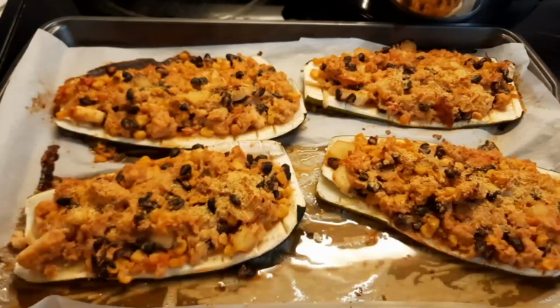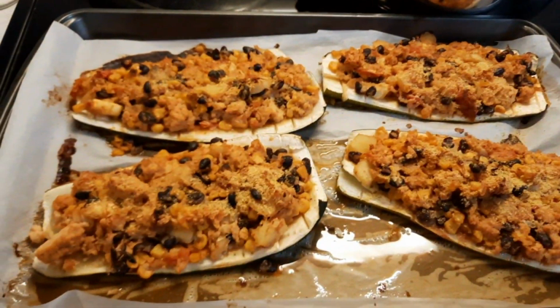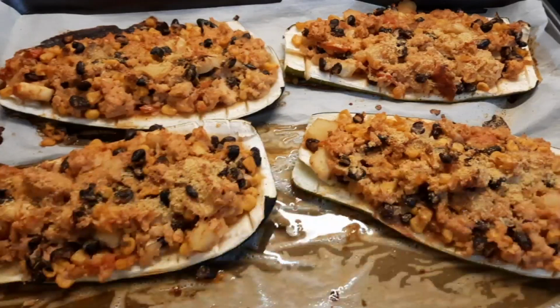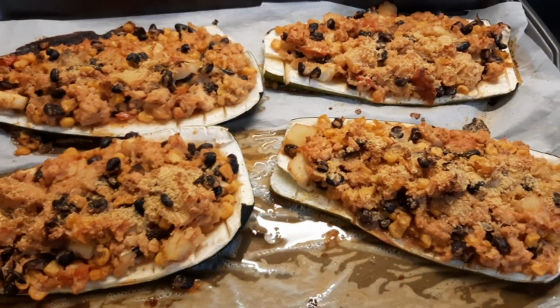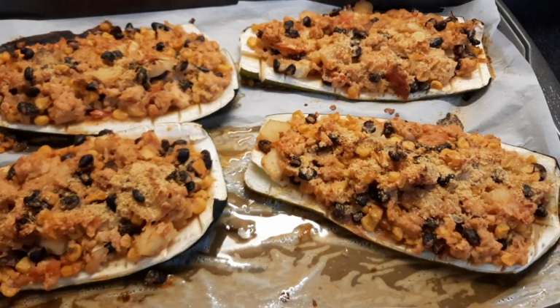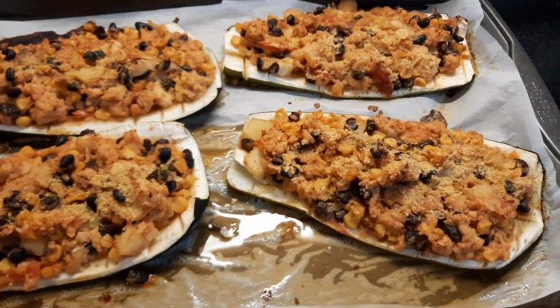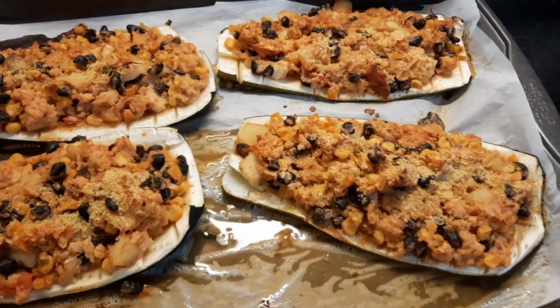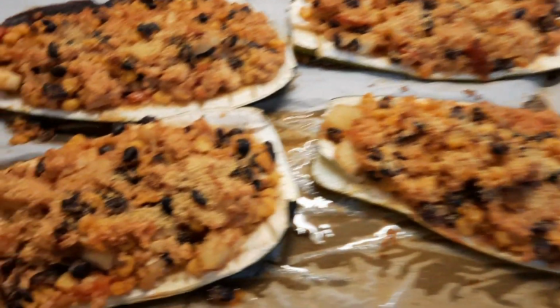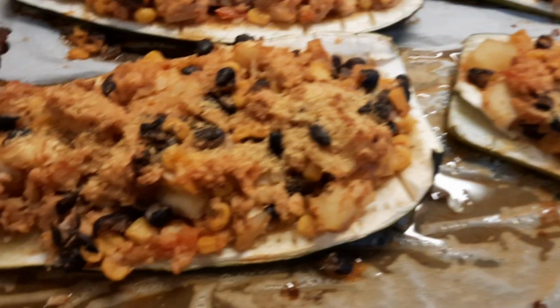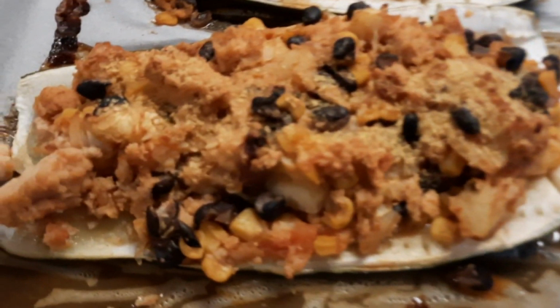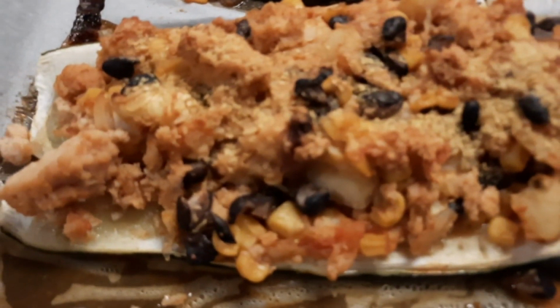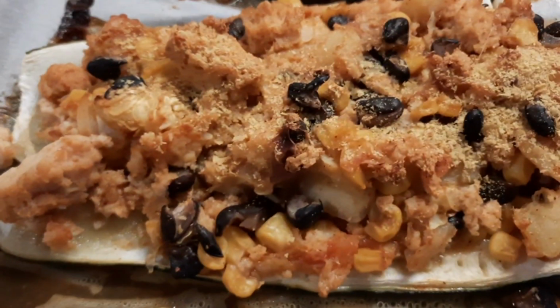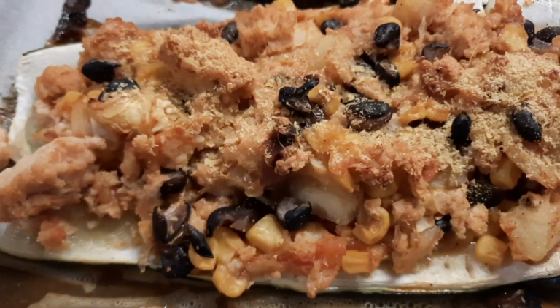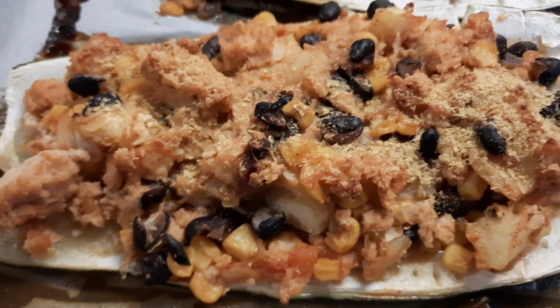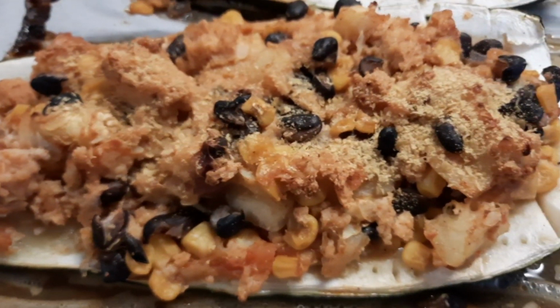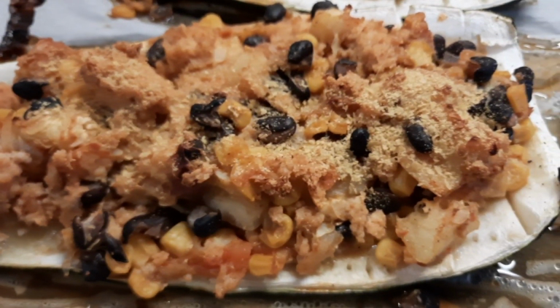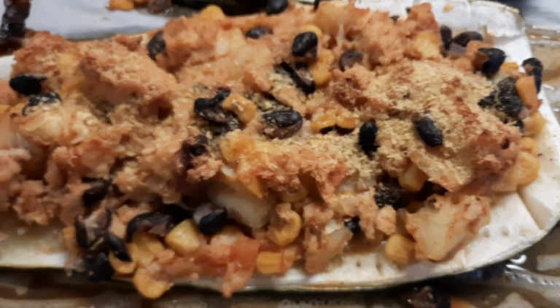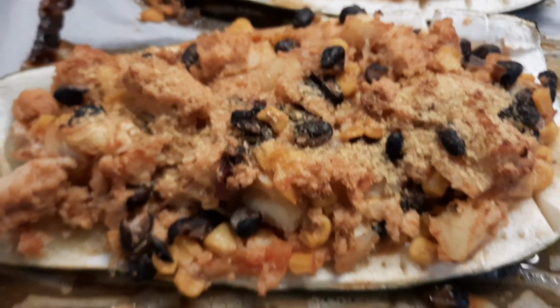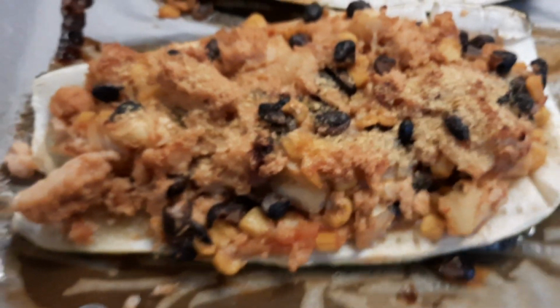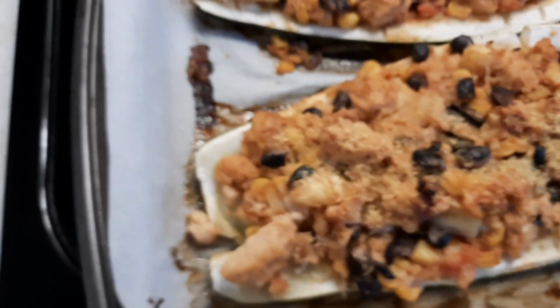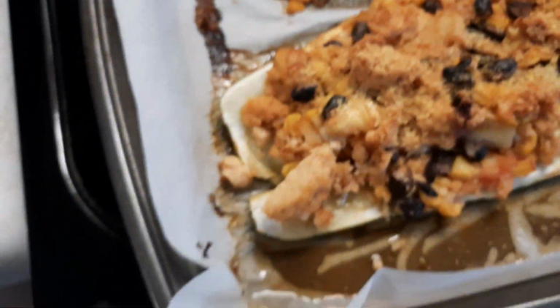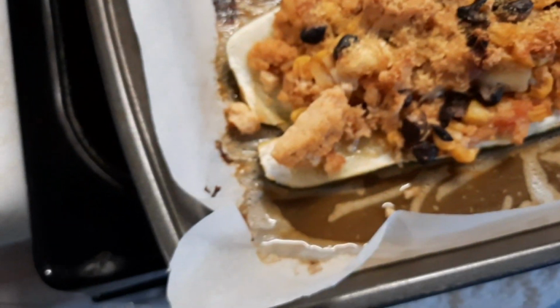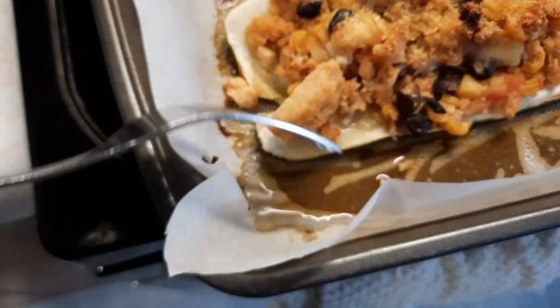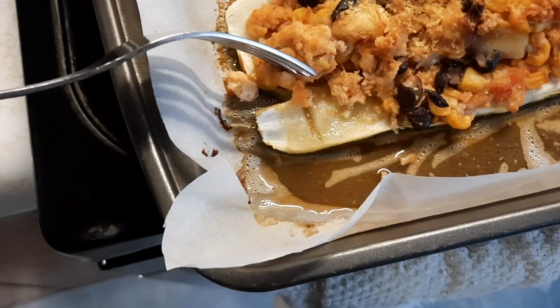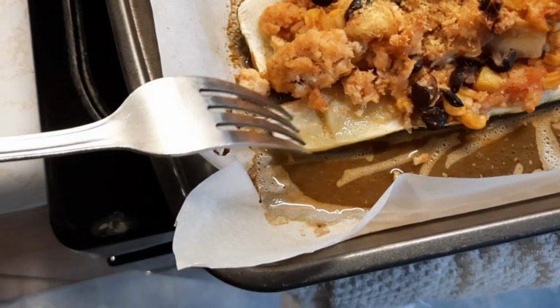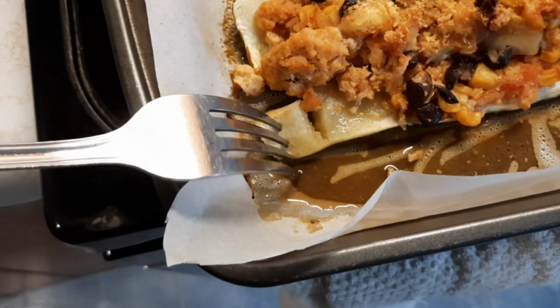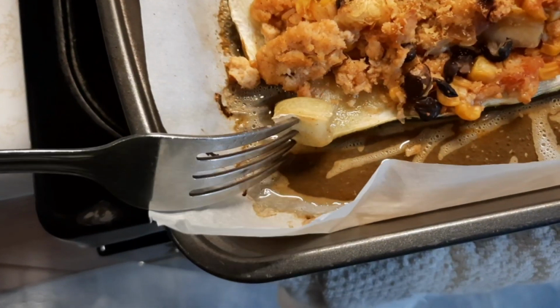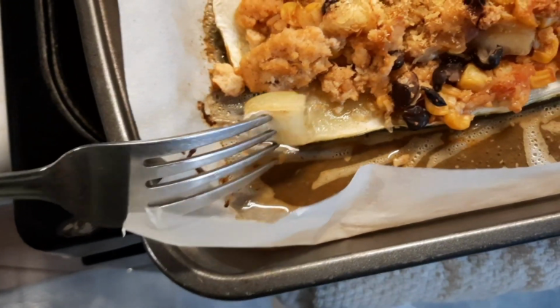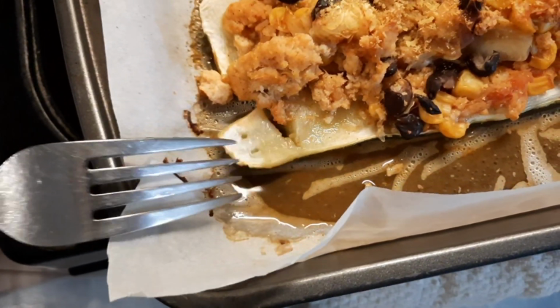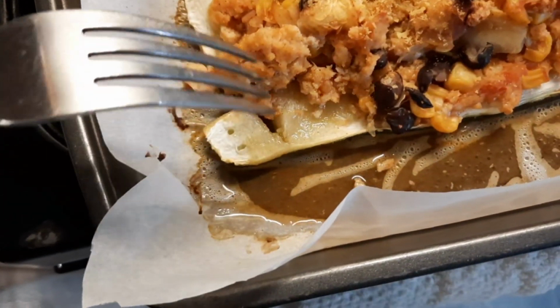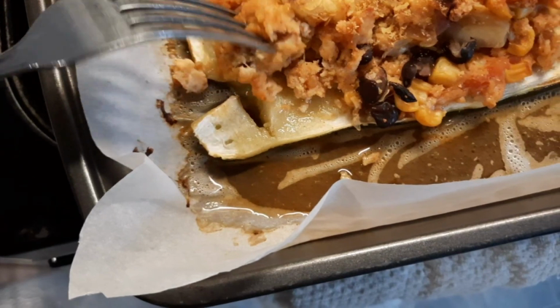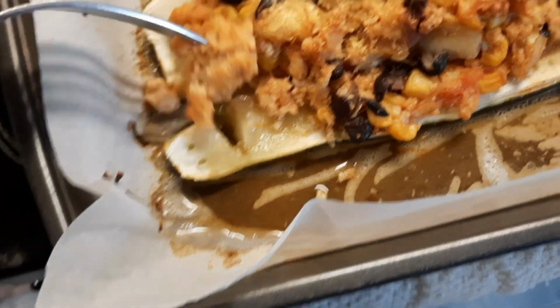It's done! Took an hour and a half. But look at that — doesn't it look delicious? It's totally soft and tender. I broke a little piece off and you can see the tofu in there.